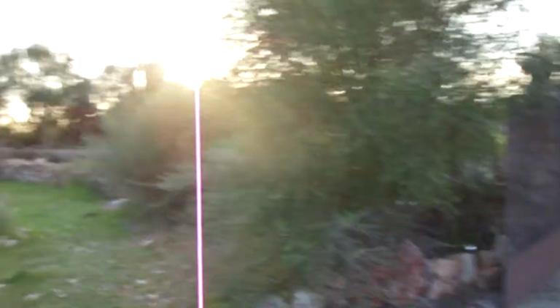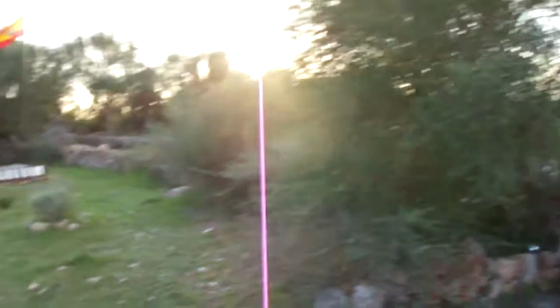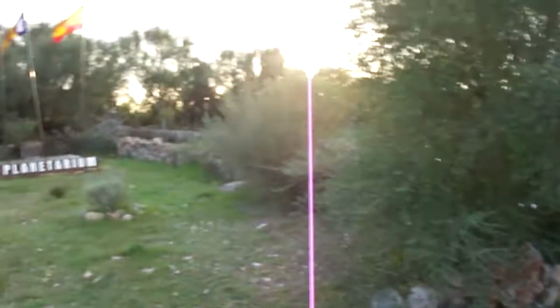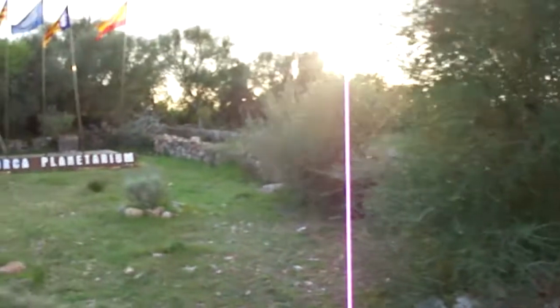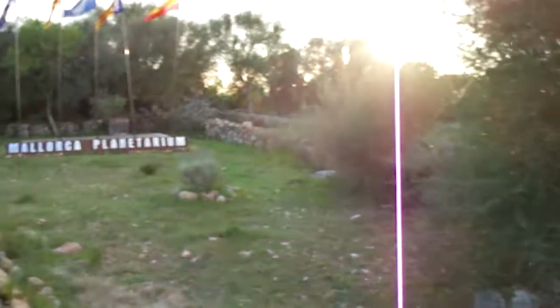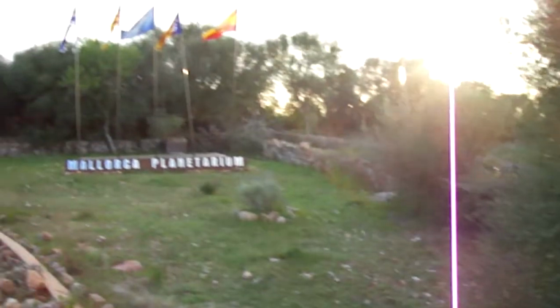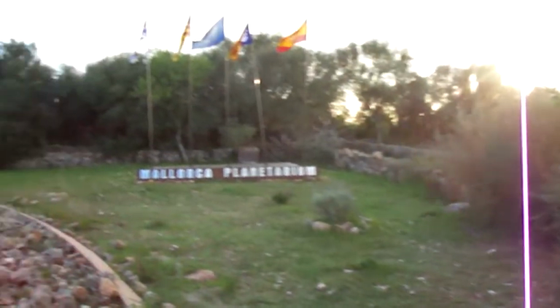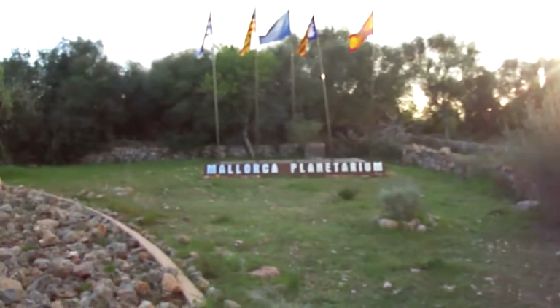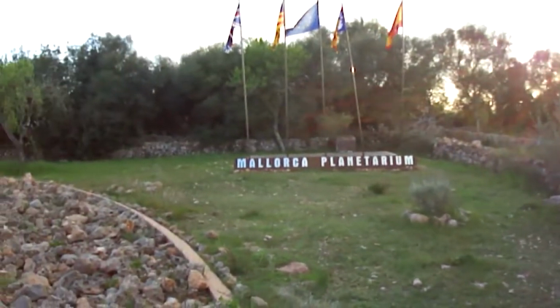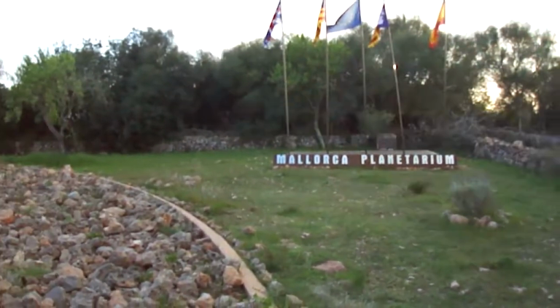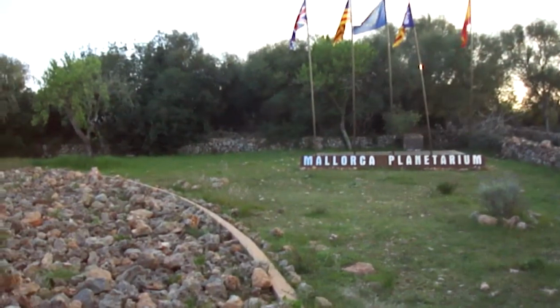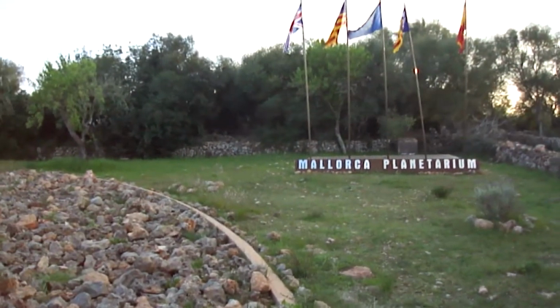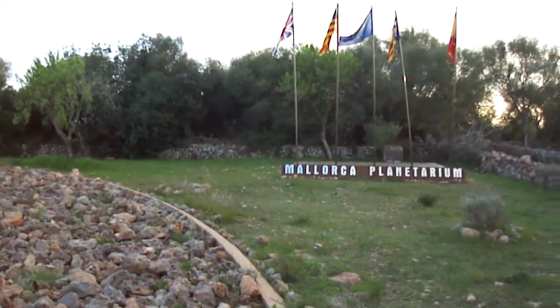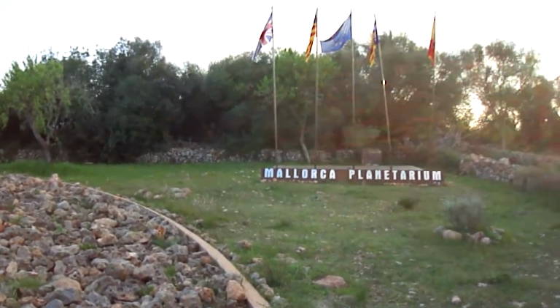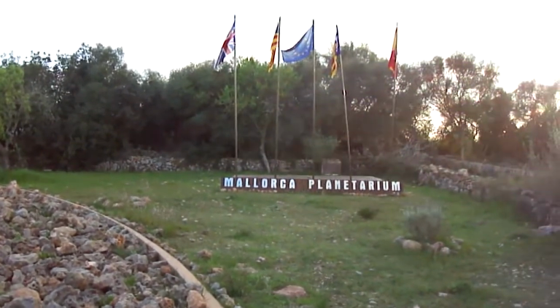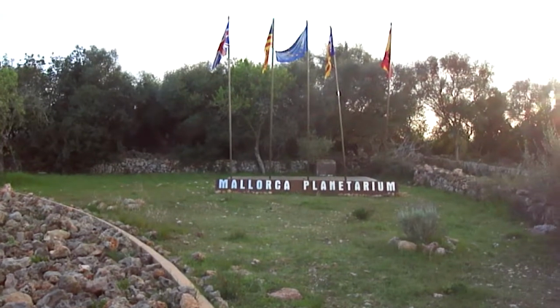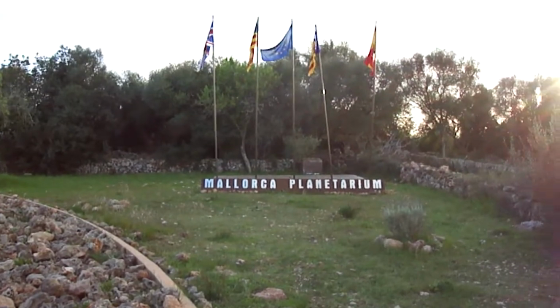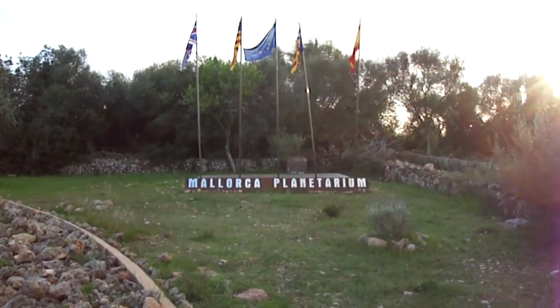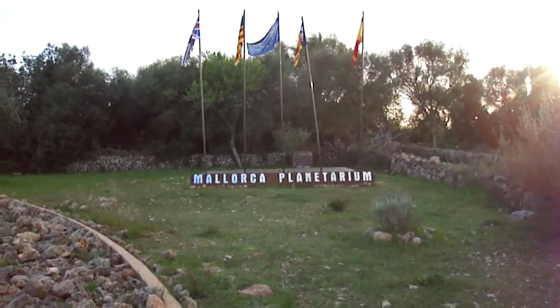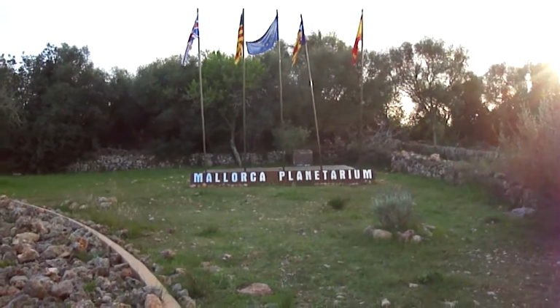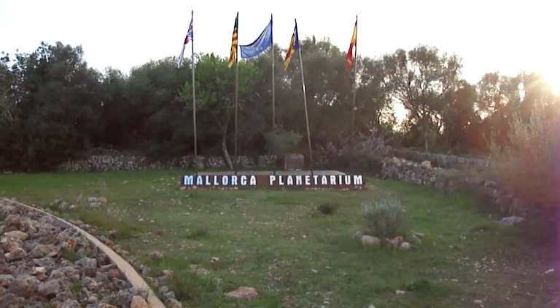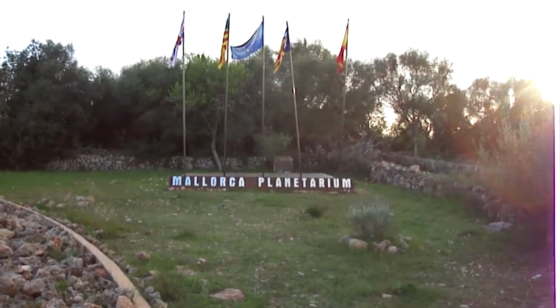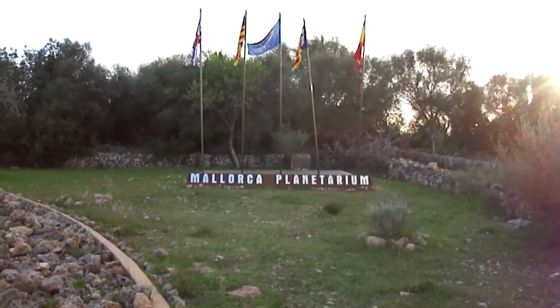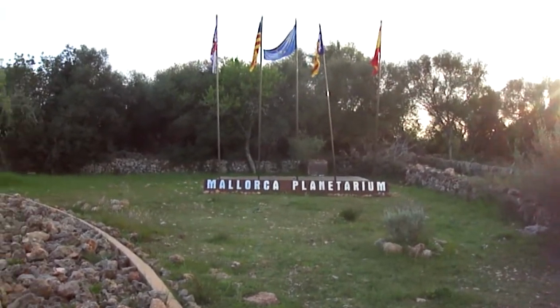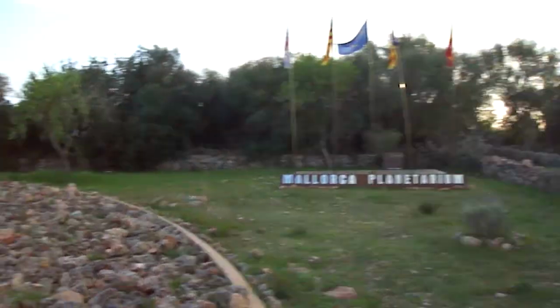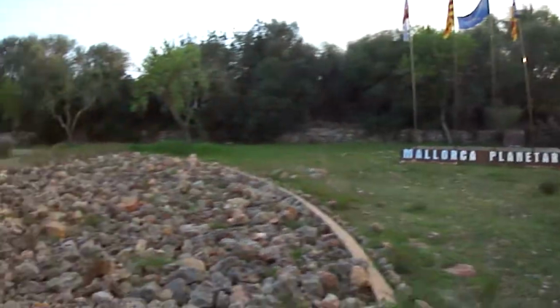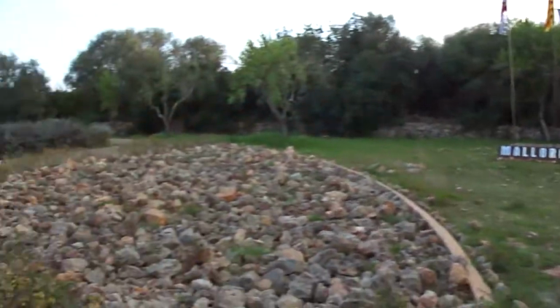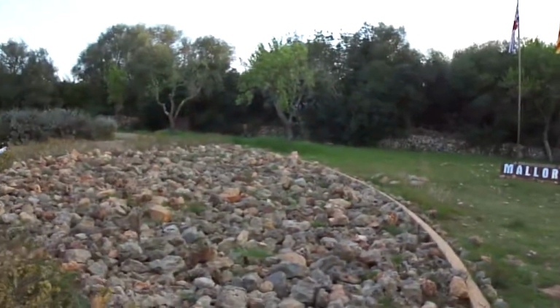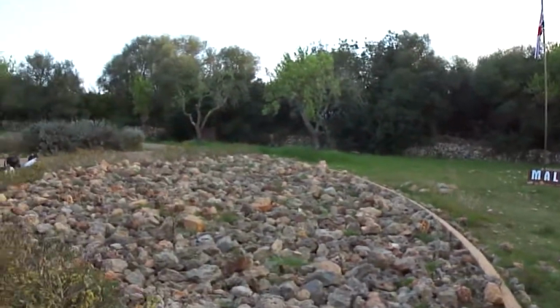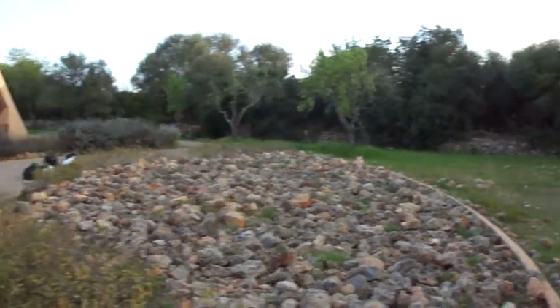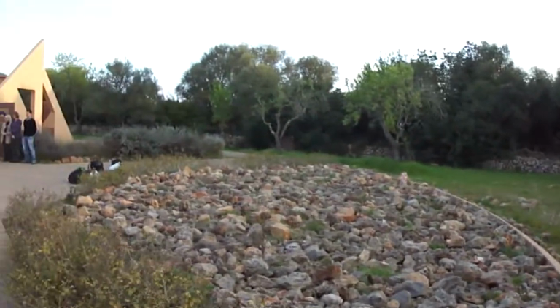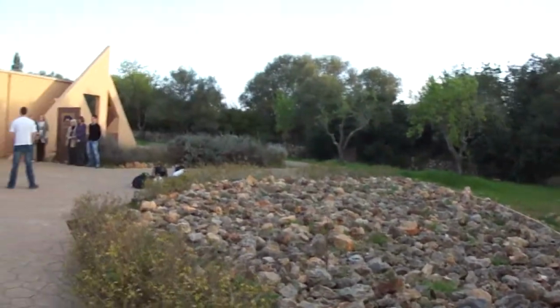Welcome to Majorca Planetarium and Observatory. I'll be your tour guide this afternoon.